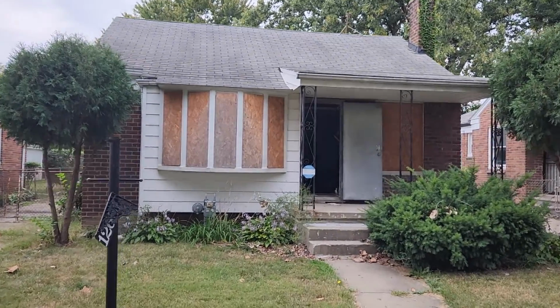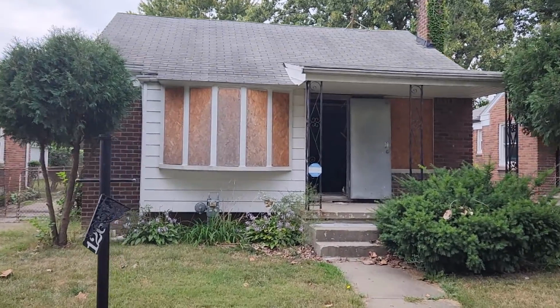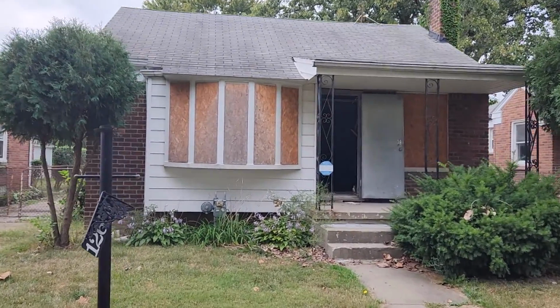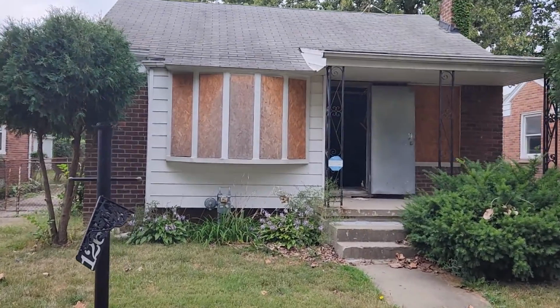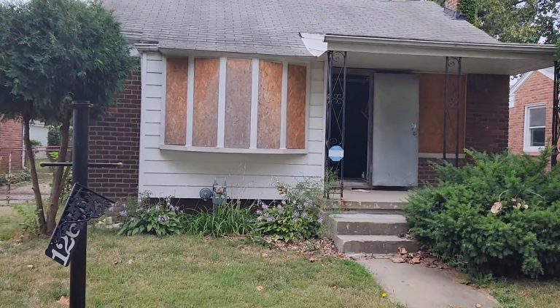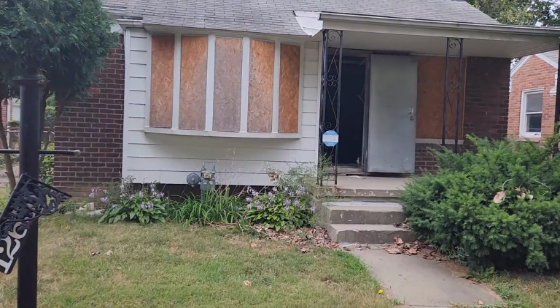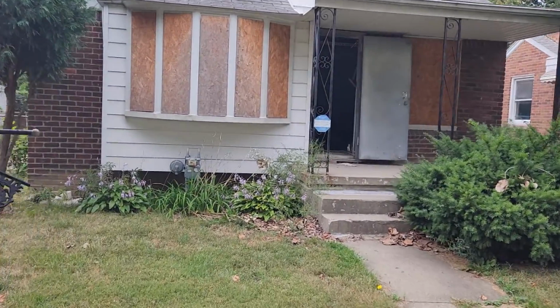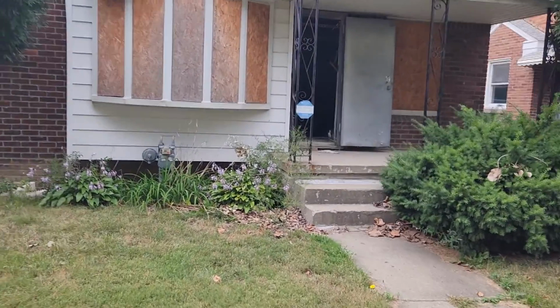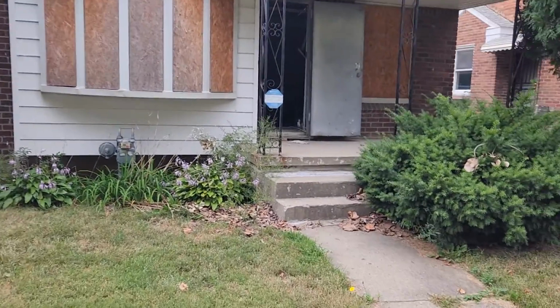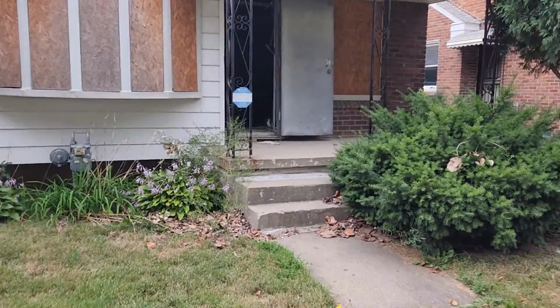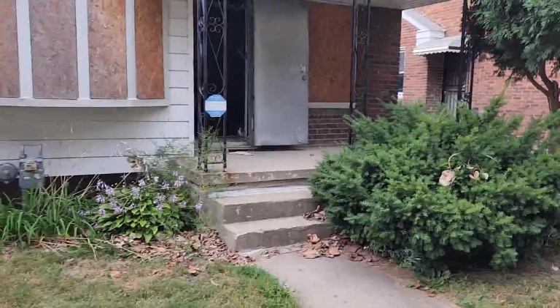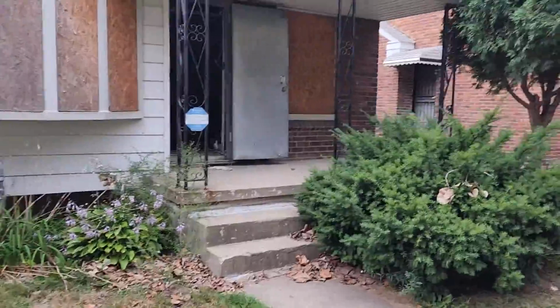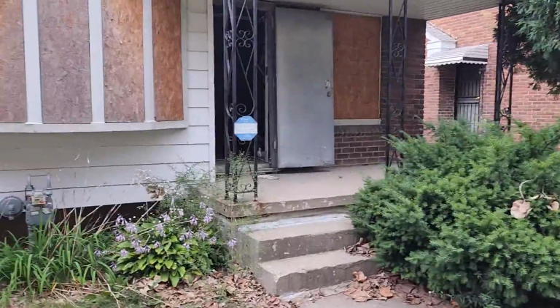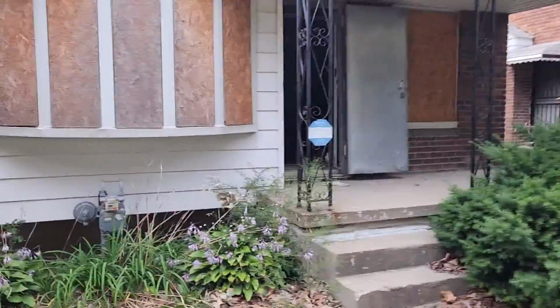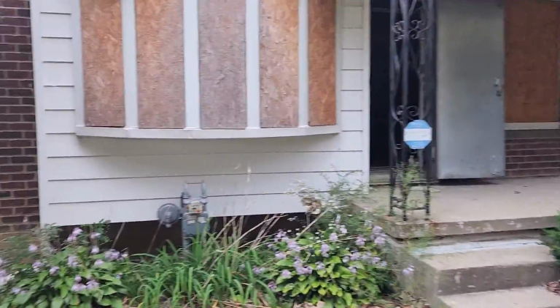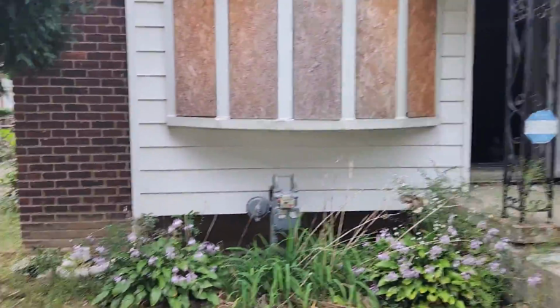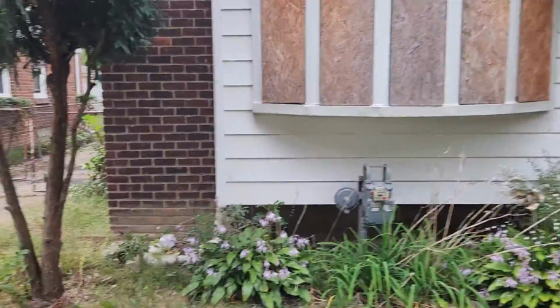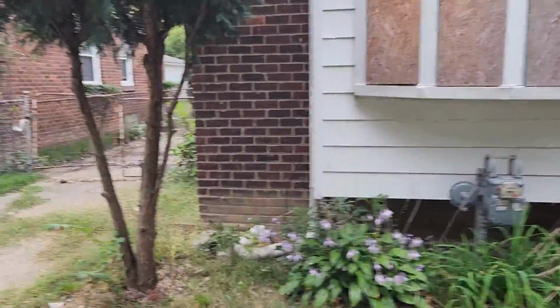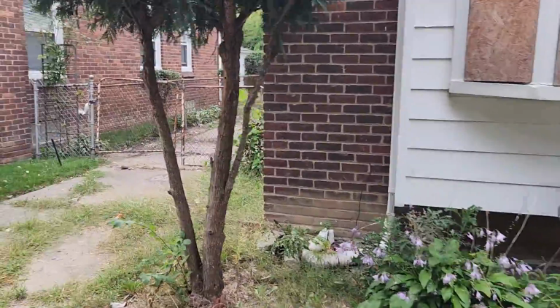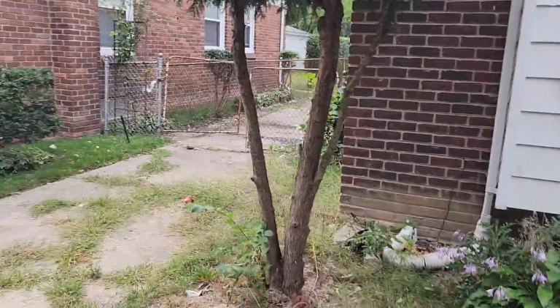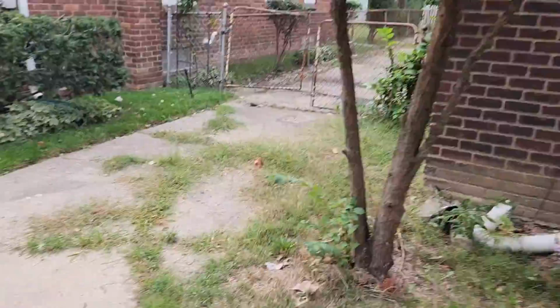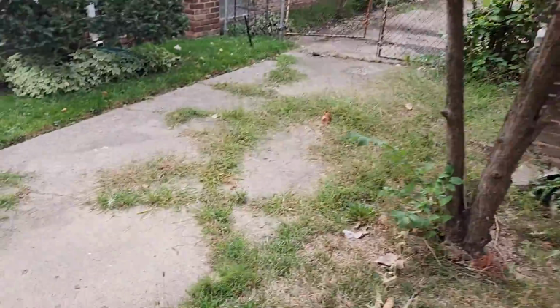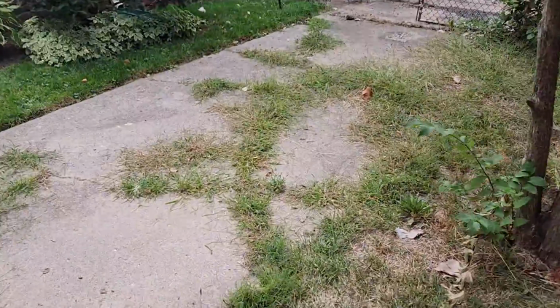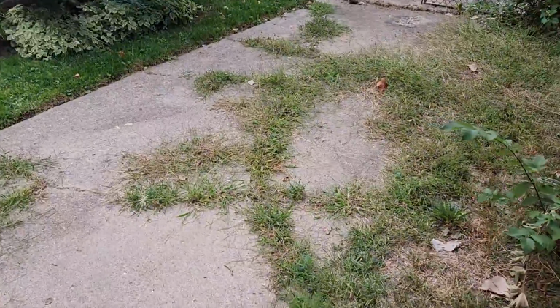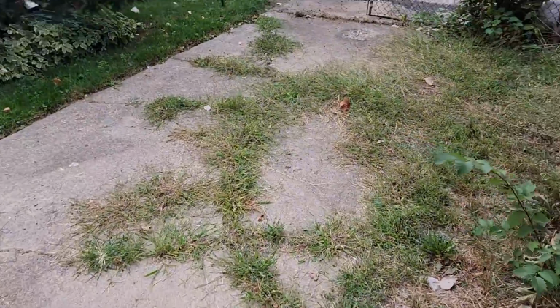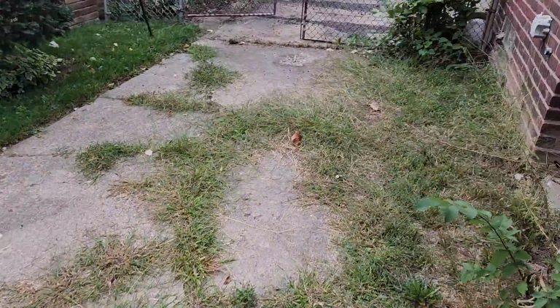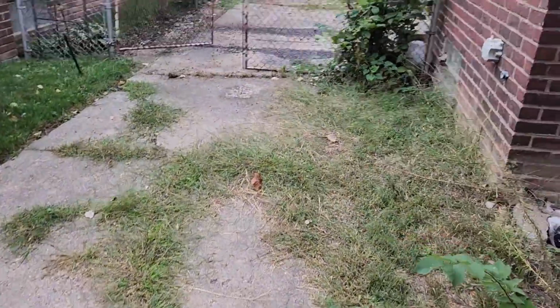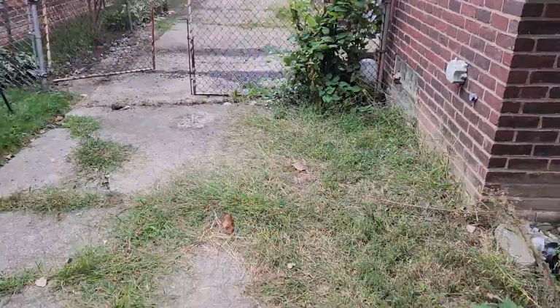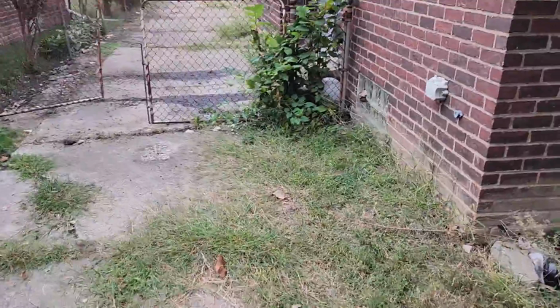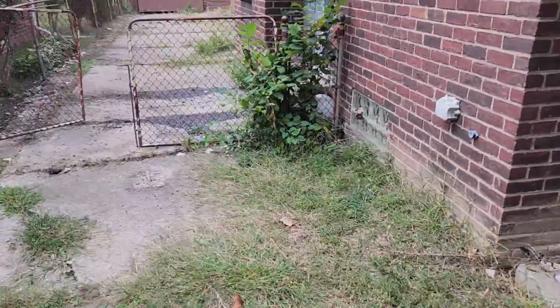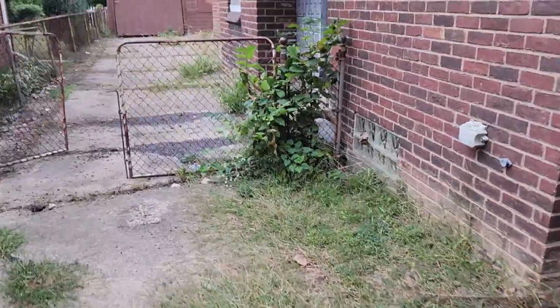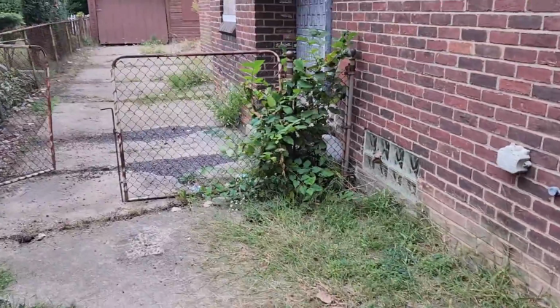12651 Abington. Hedges need to be done. Yard needs to be cut. All the cracks in the driveway need to be done. Need a vacuum breaker.